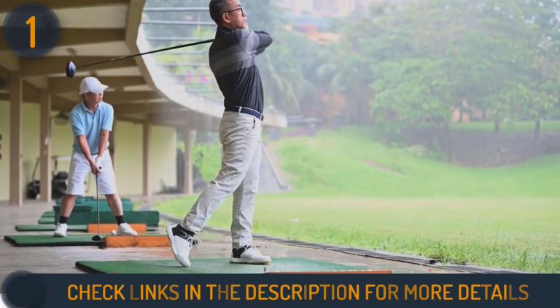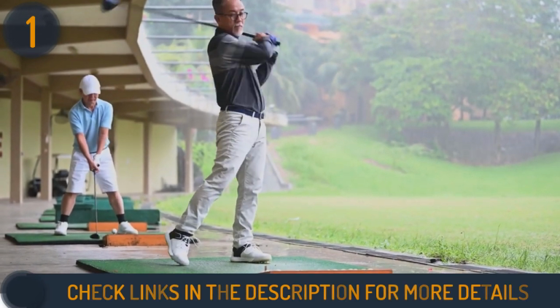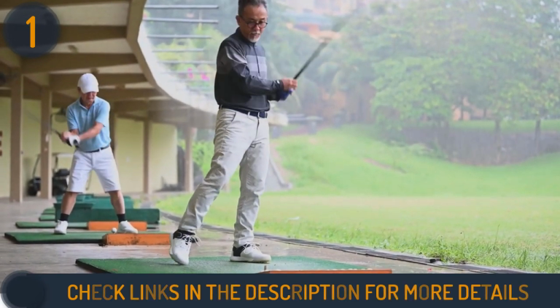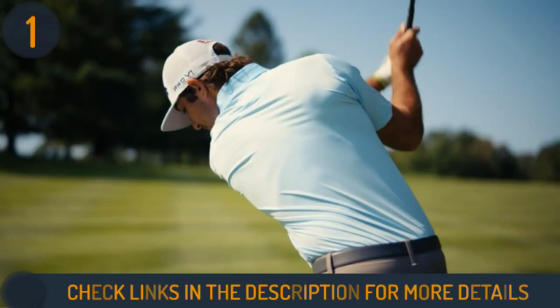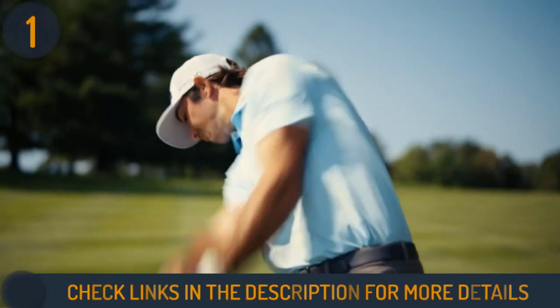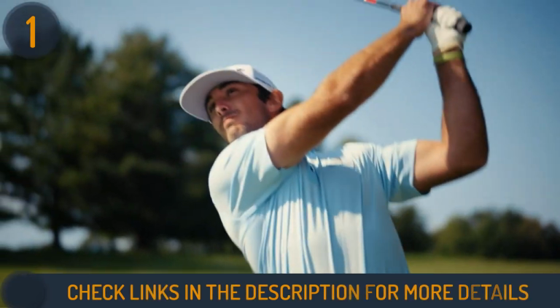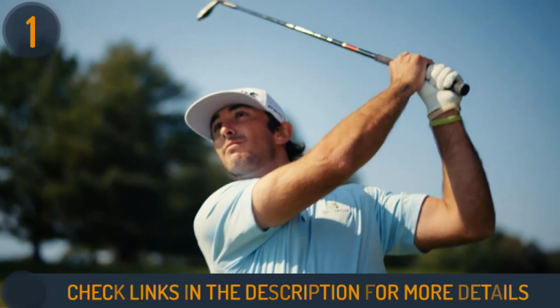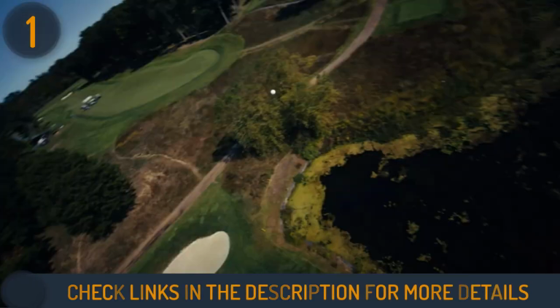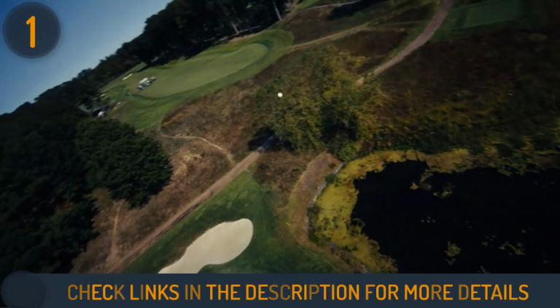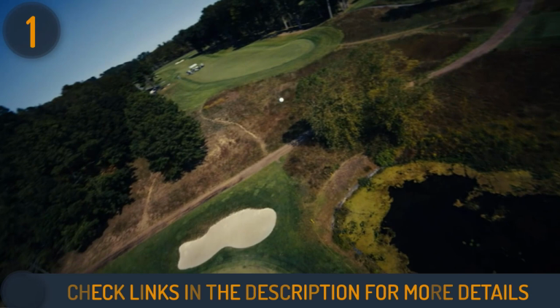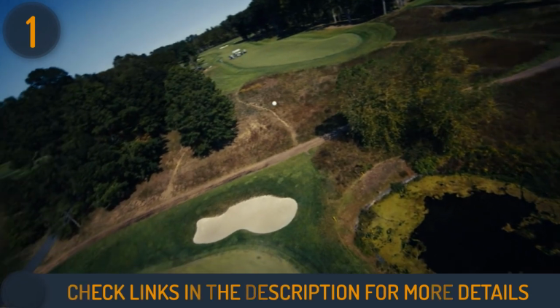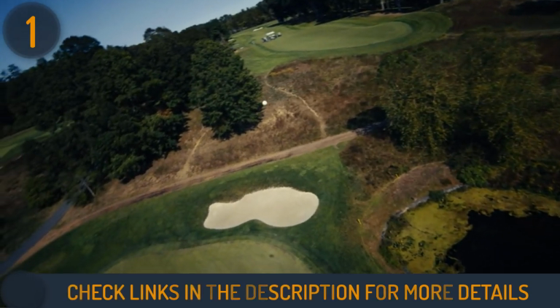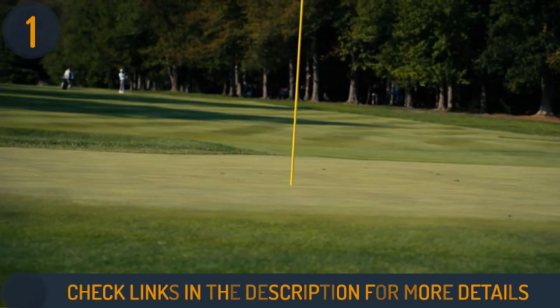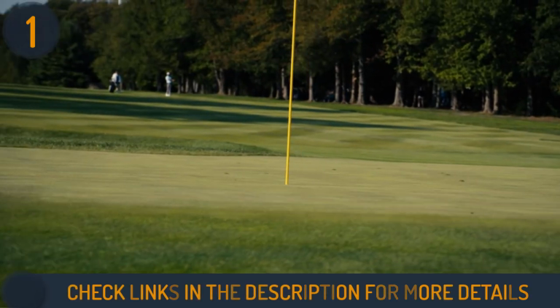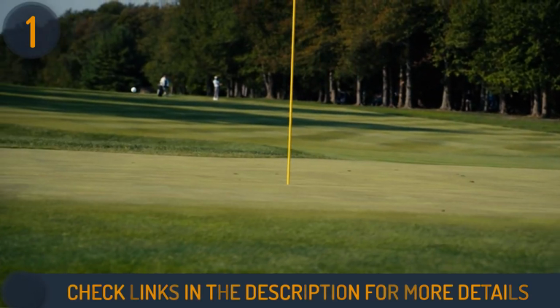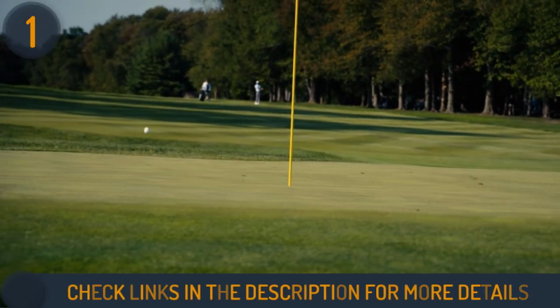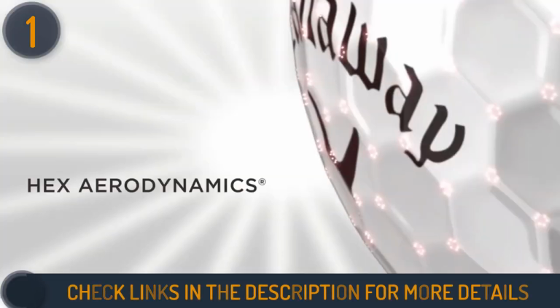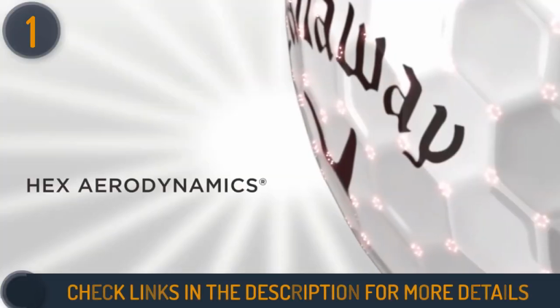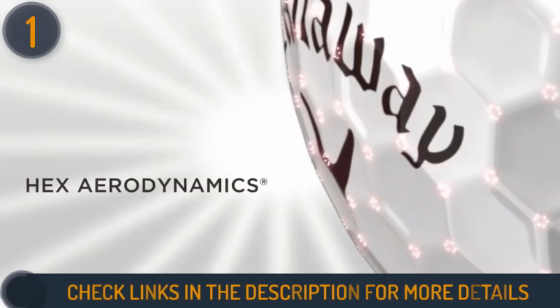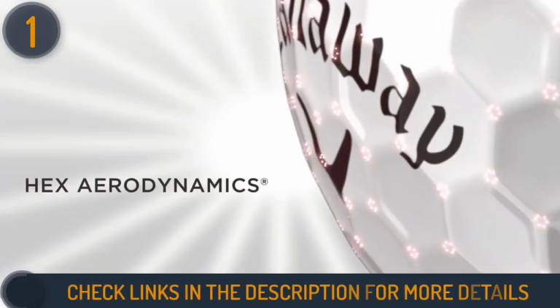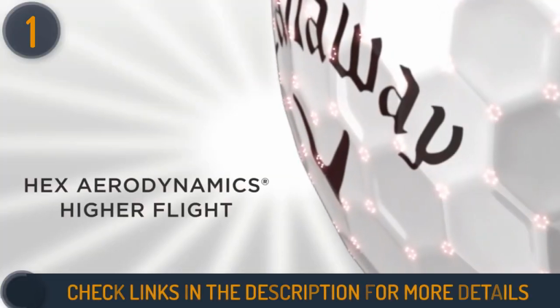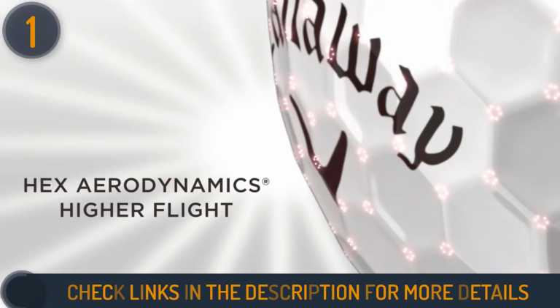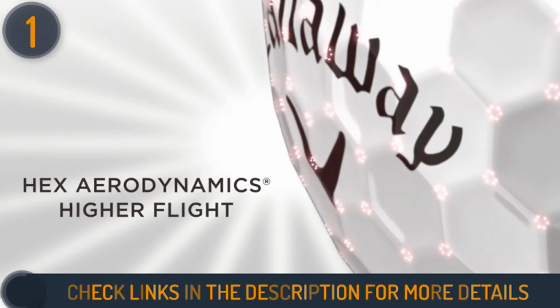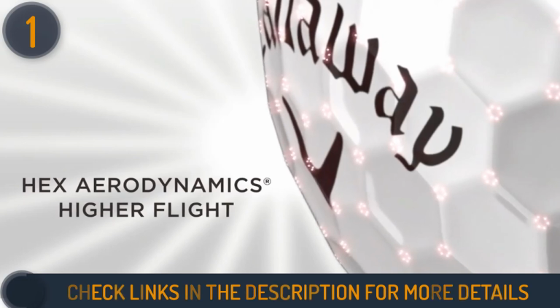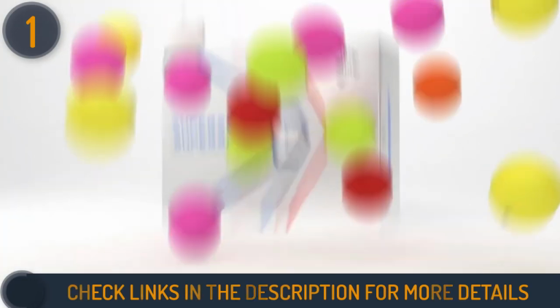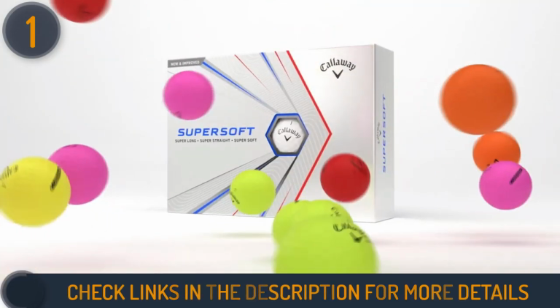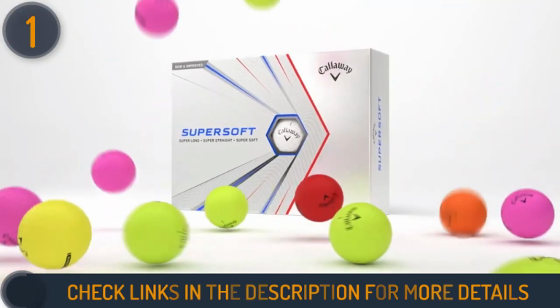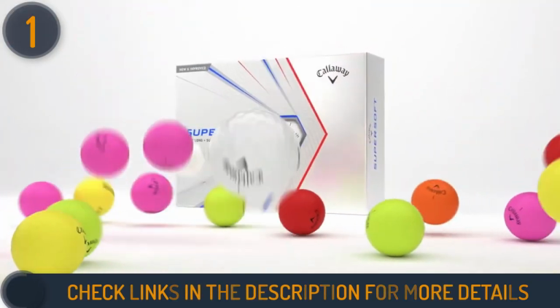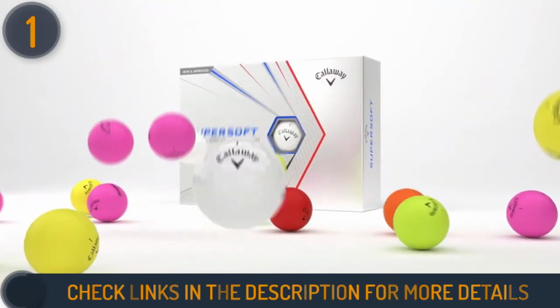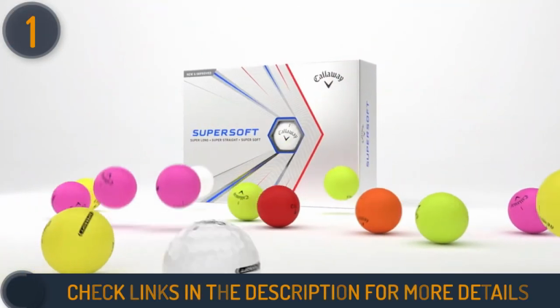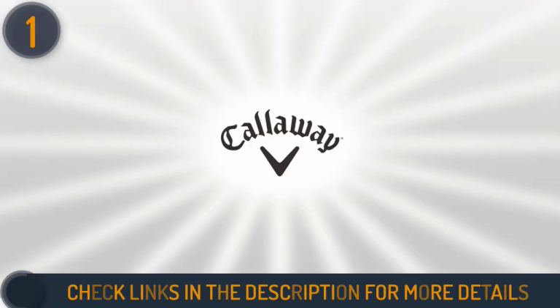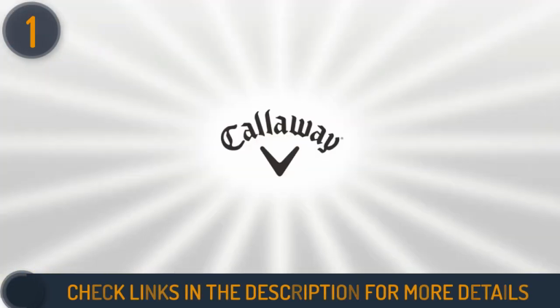Moreover, golf balls with a lower compression level tend to go farther, have a better feel, and aren't as jarring when hit with the golf club. For improved carry and distance, Callaway has kept the aerodynamic hex dimple pattern, which minimizes drag and increases lift.